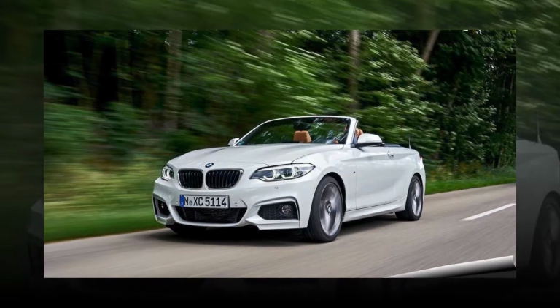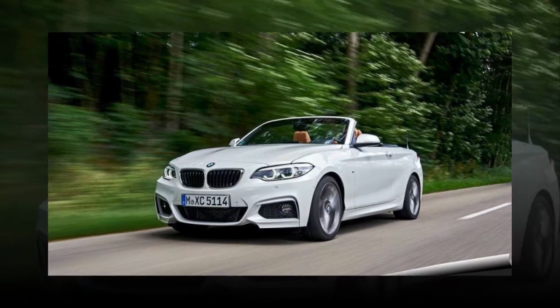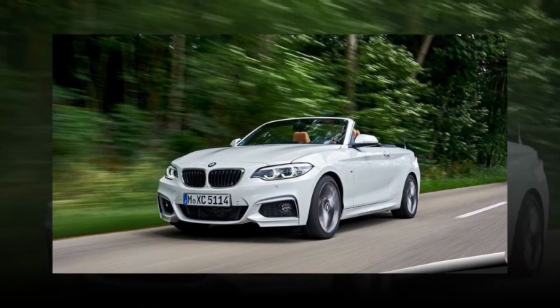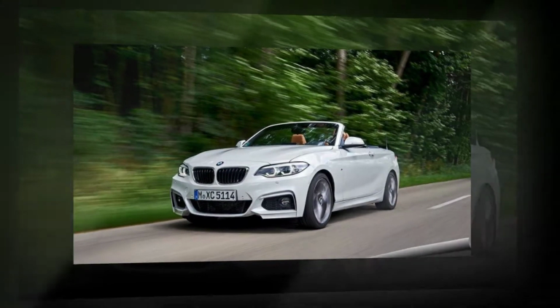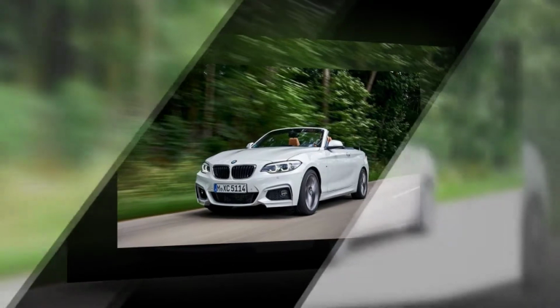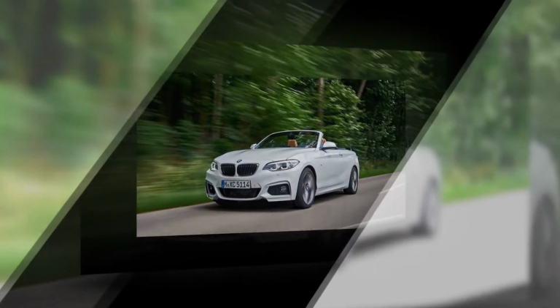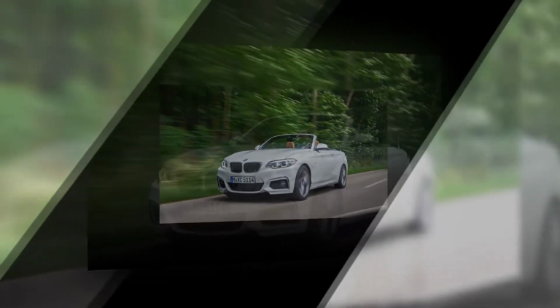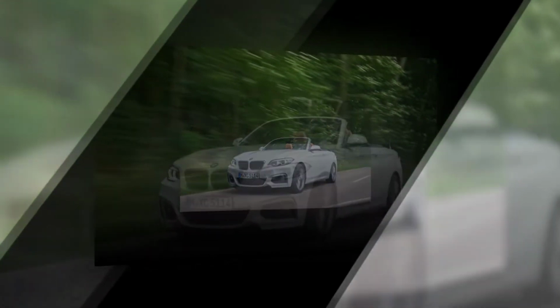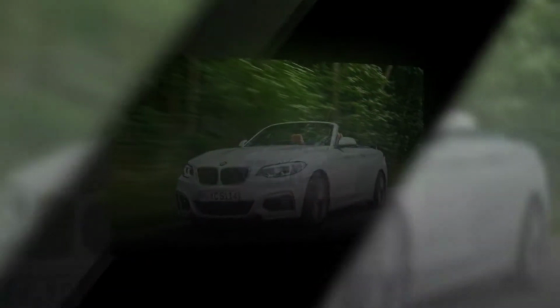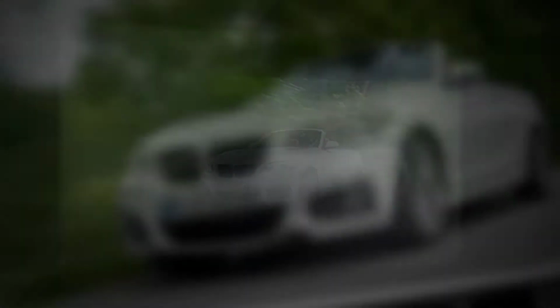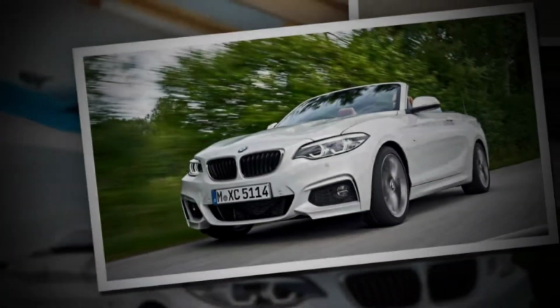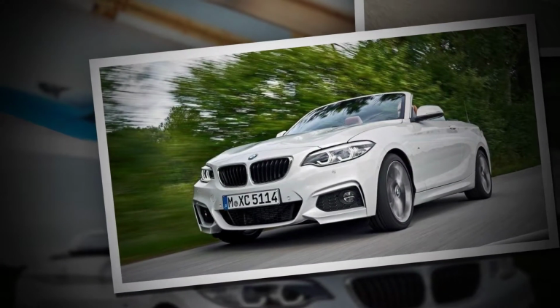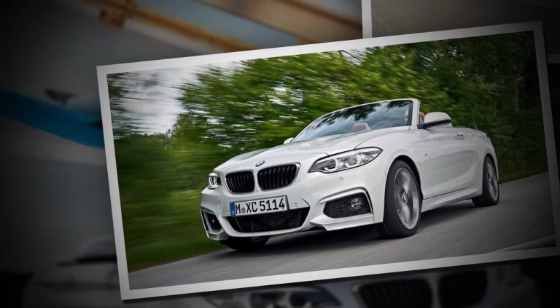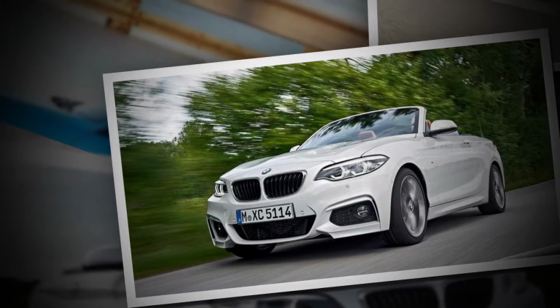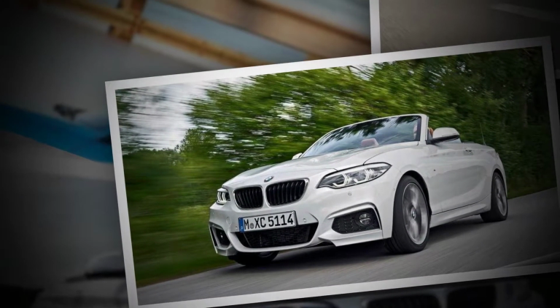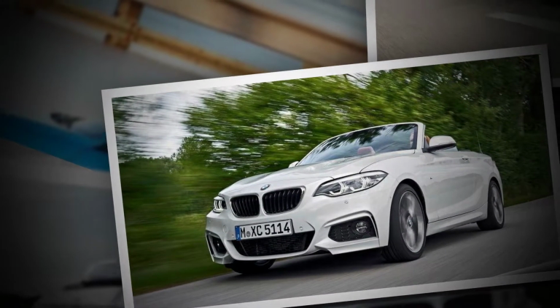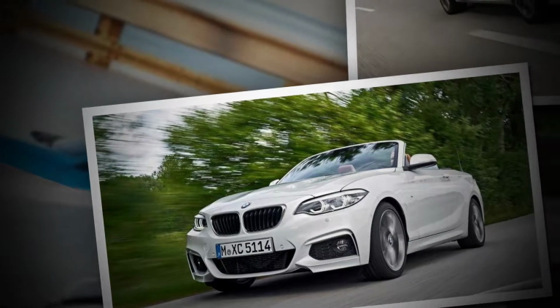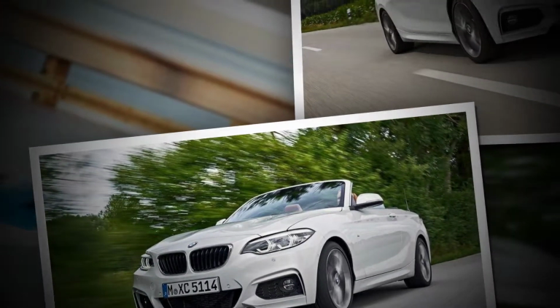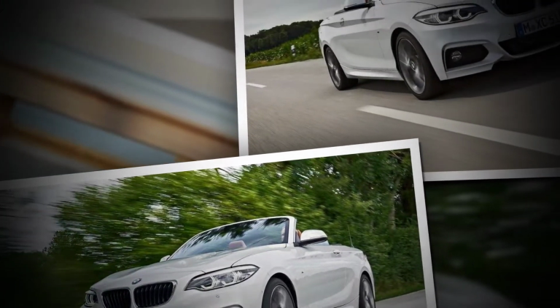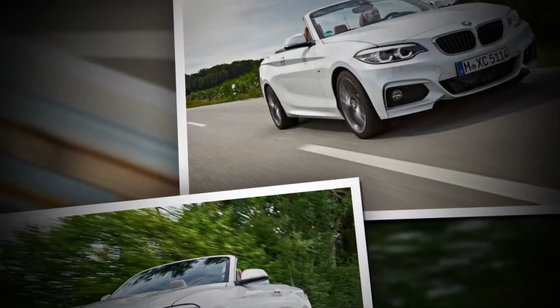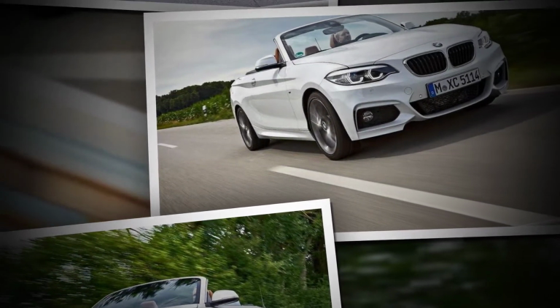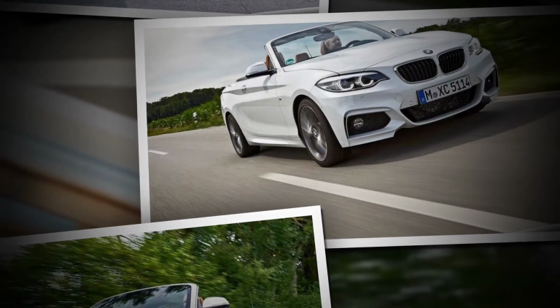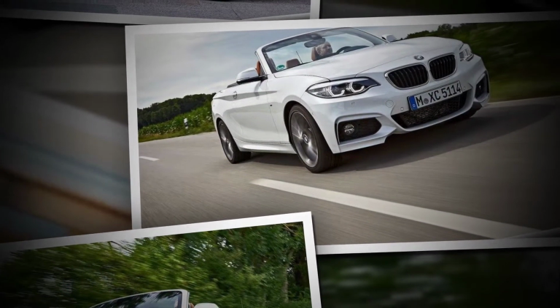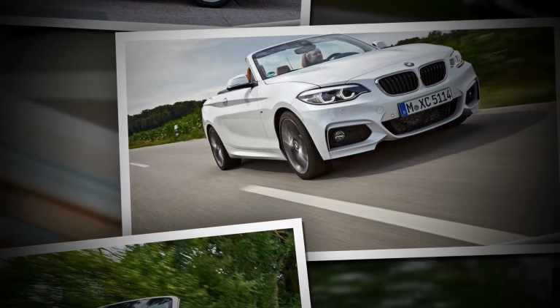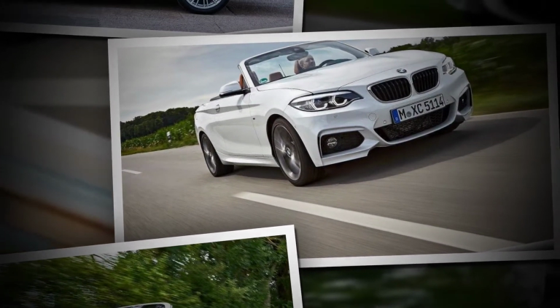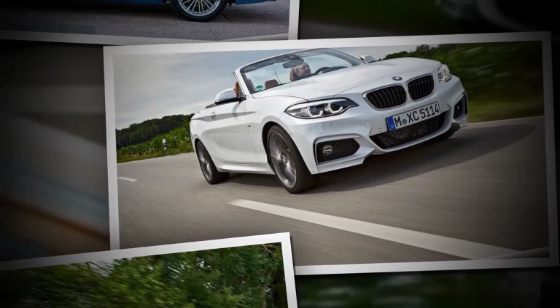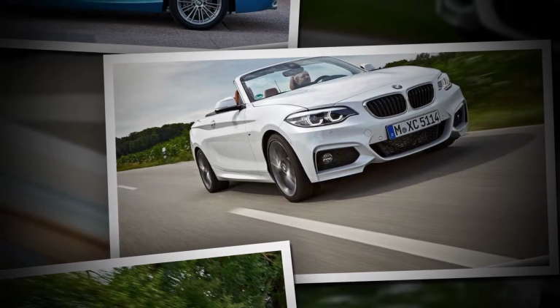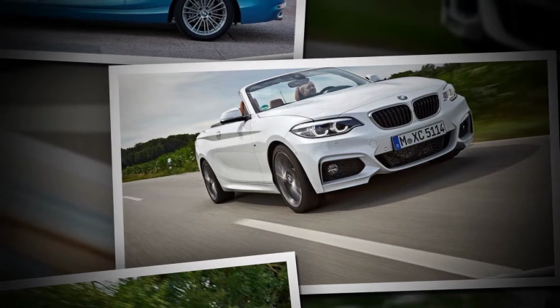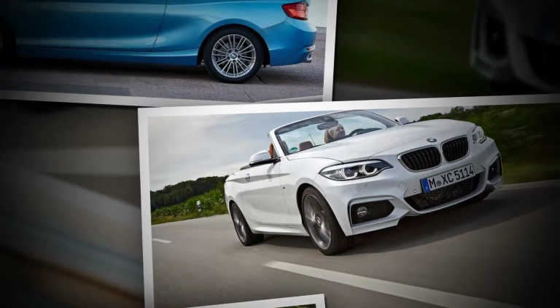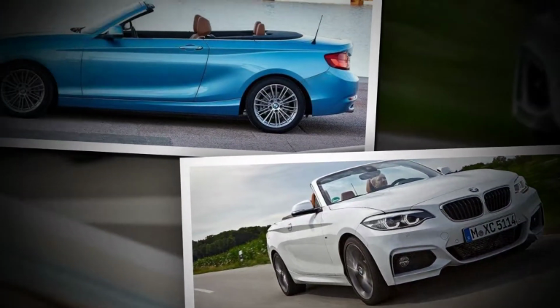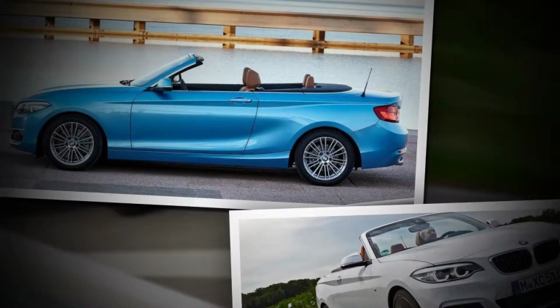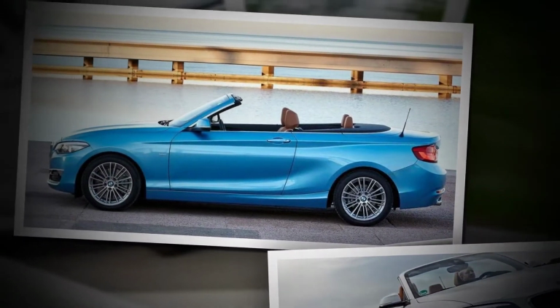Last year's M240i with the automatic hit 60 miles per hour in 4.3 seconds in our testing, and BMW says it'll run to 155 miles per hour. Nothing significant has changed, so we expect it will perform as well as ever.